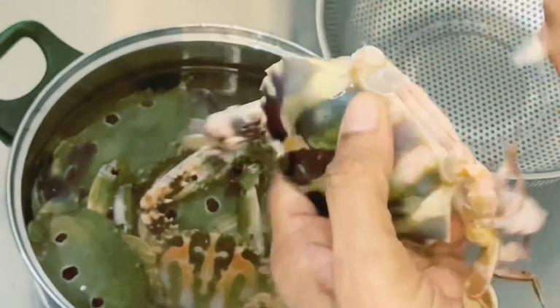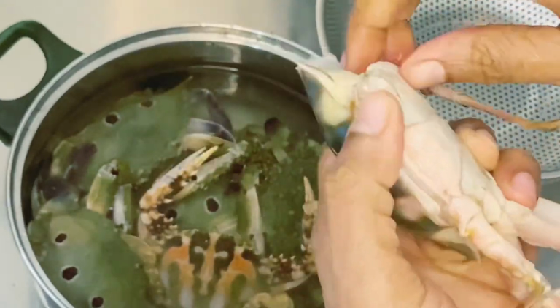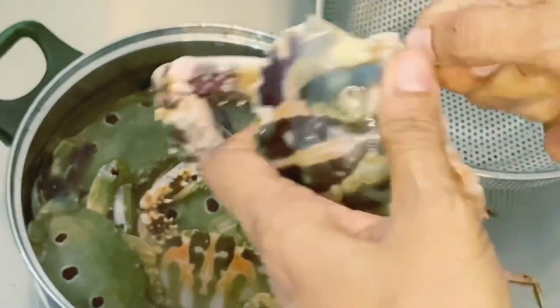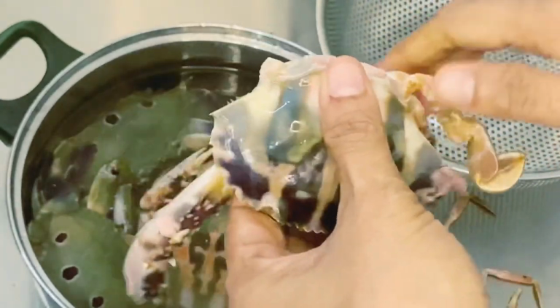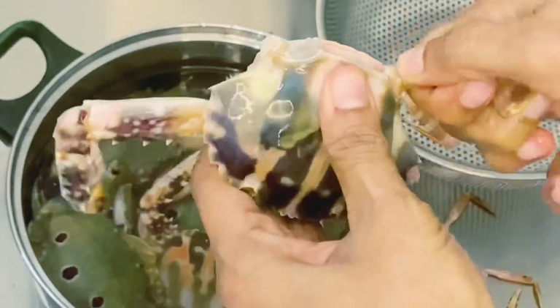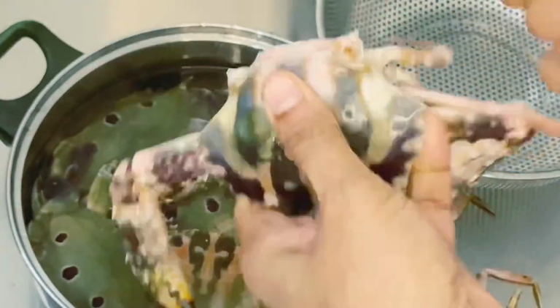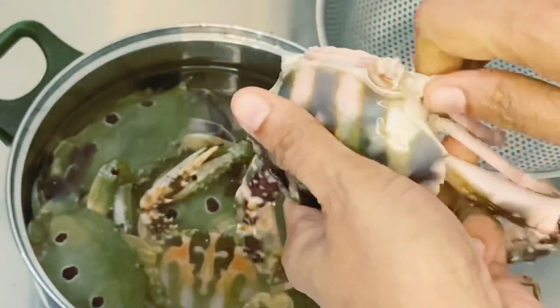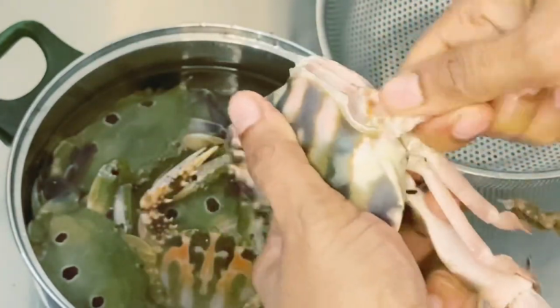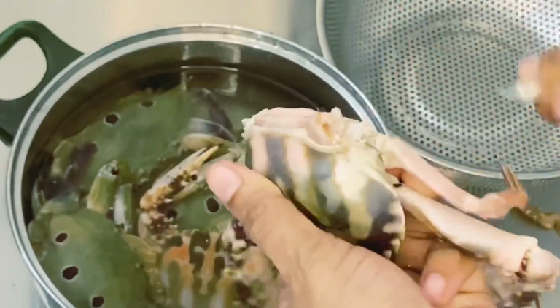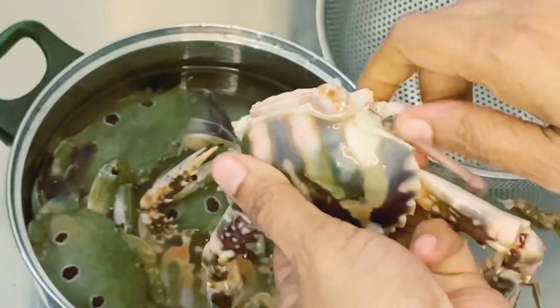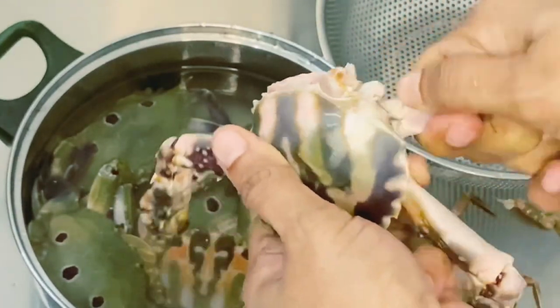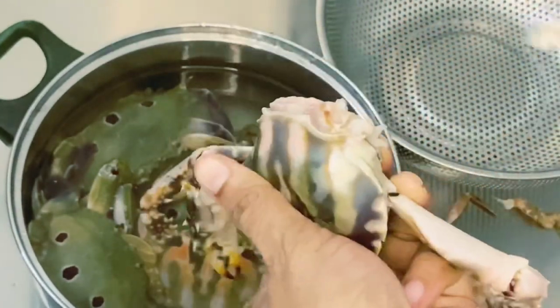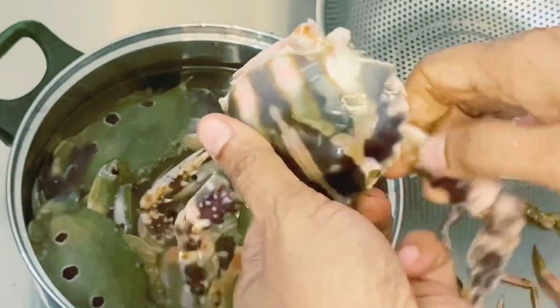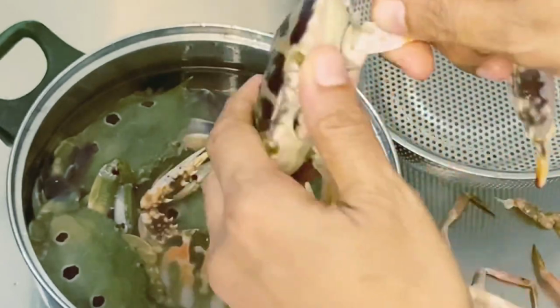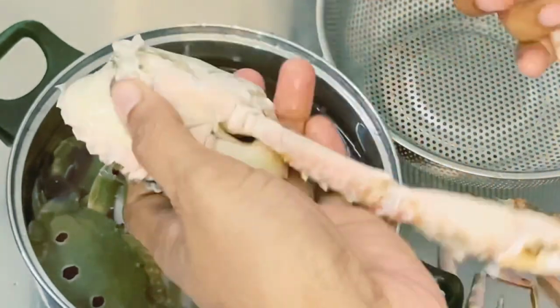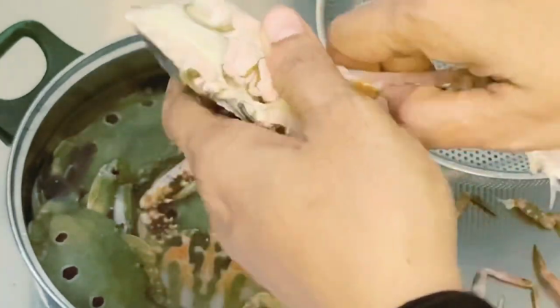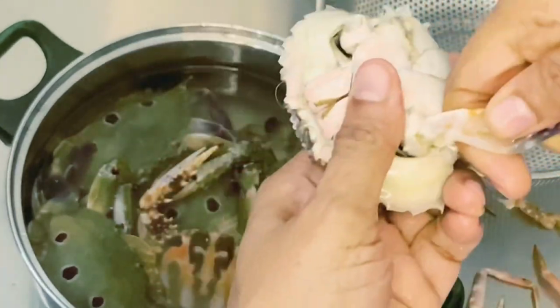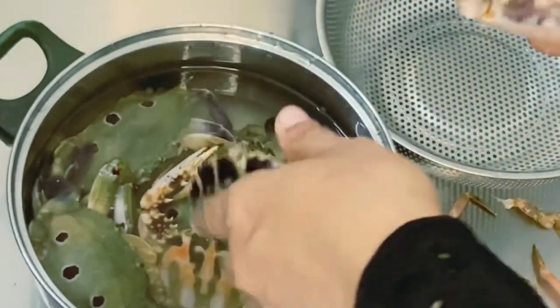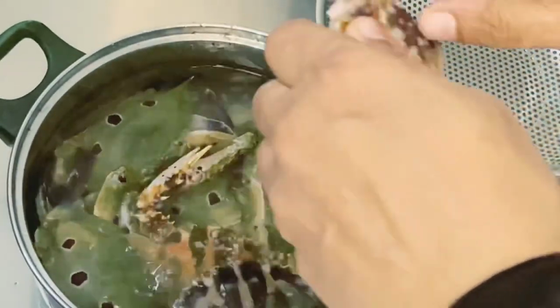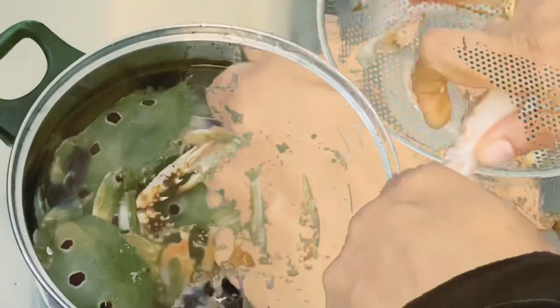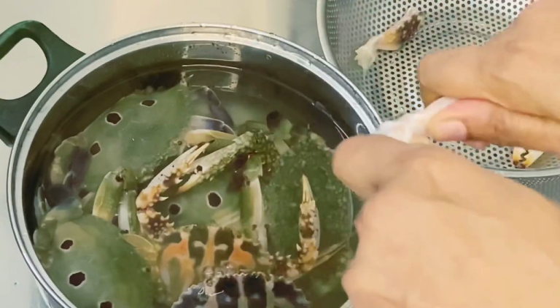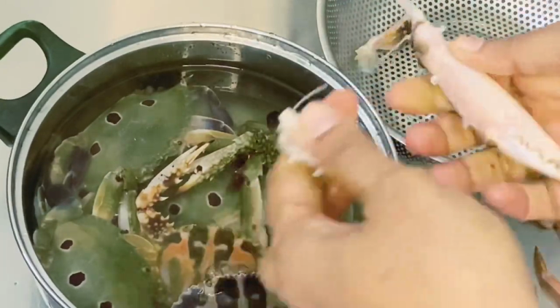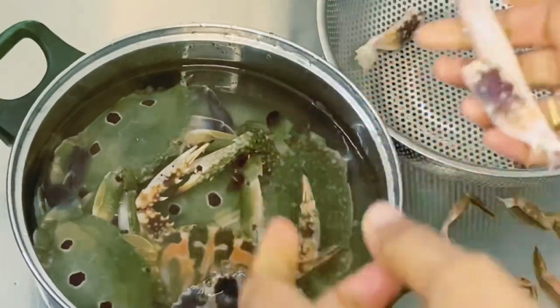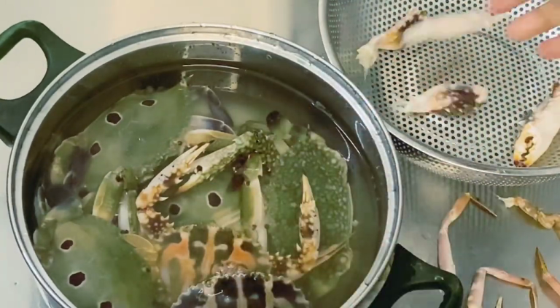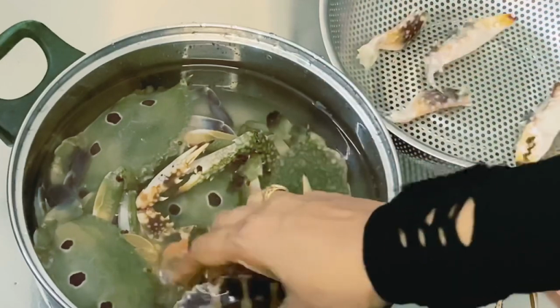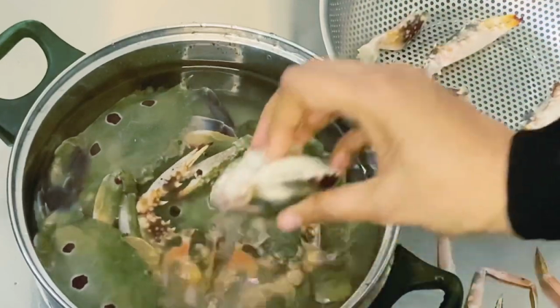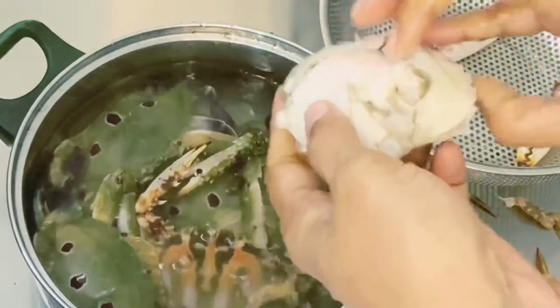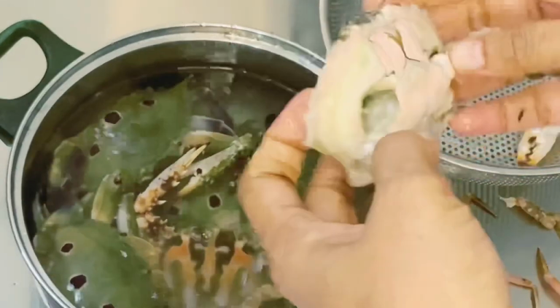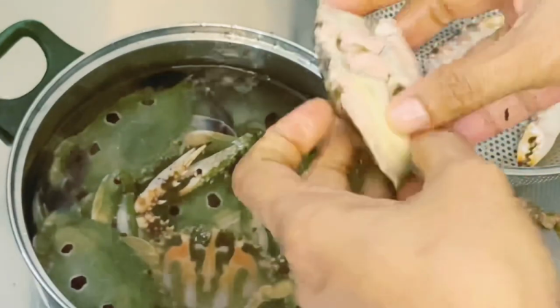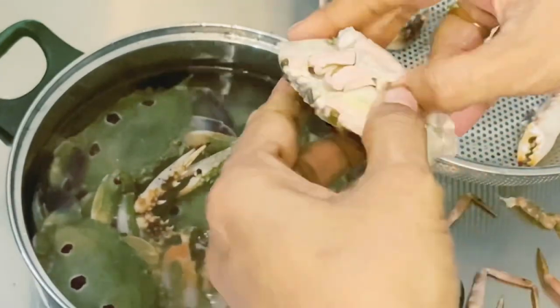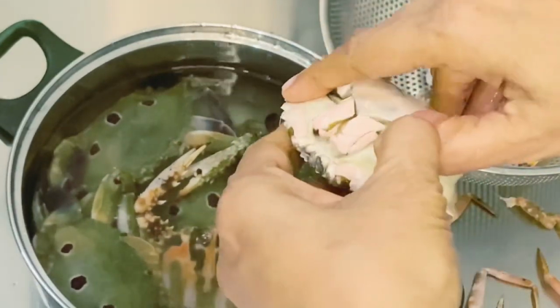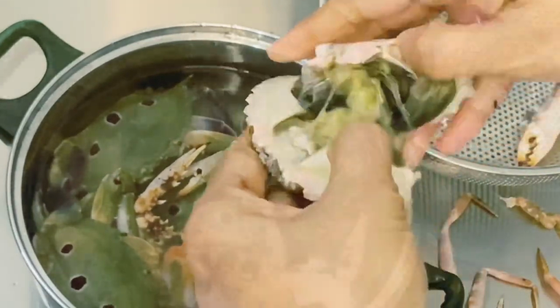There's an egg in my pan, and I'm going to cook a palm. Now put it on the bottom. As I said, I'm going to clean it up.